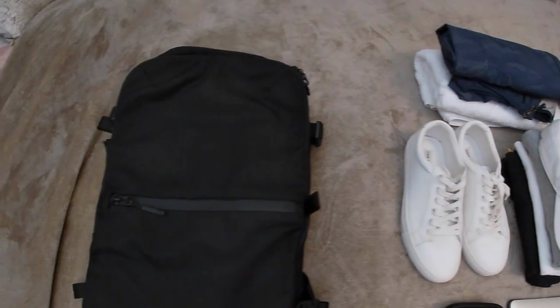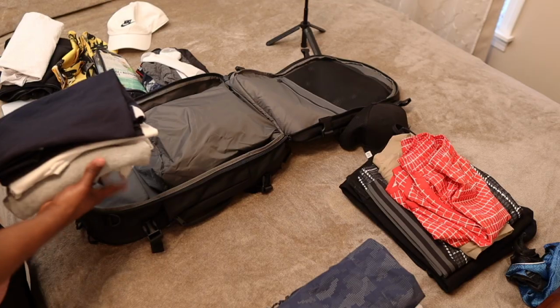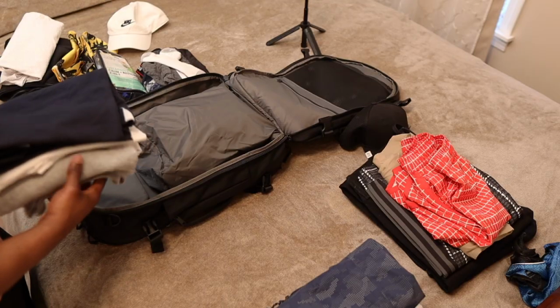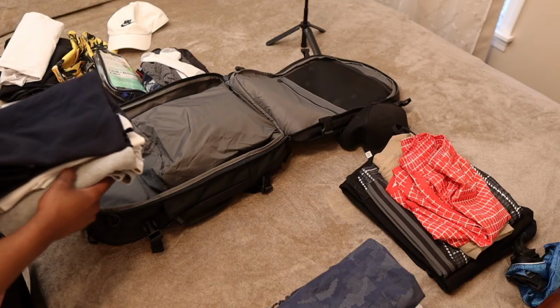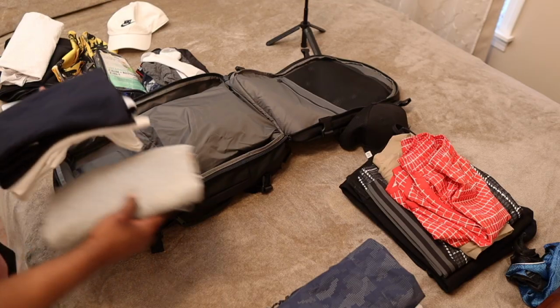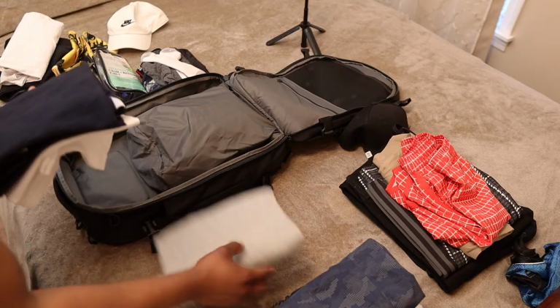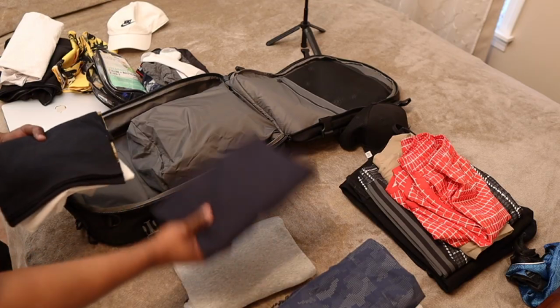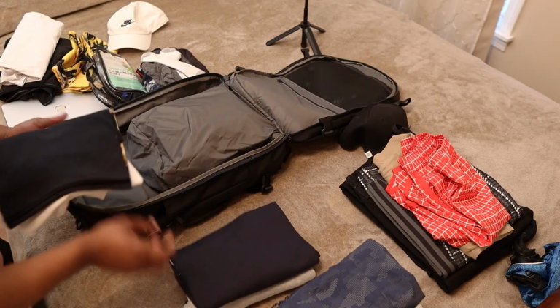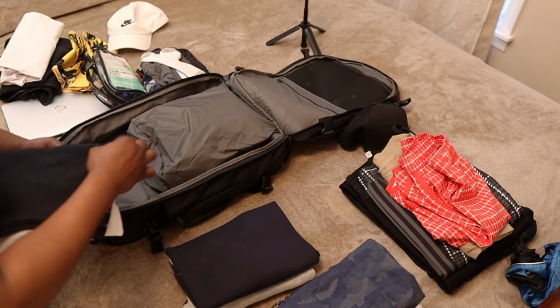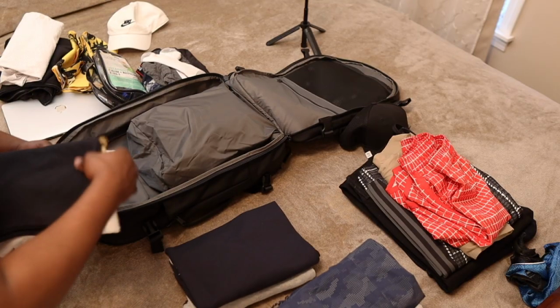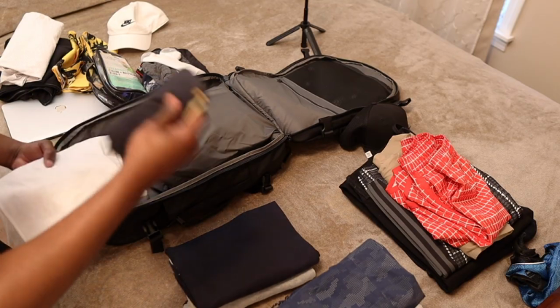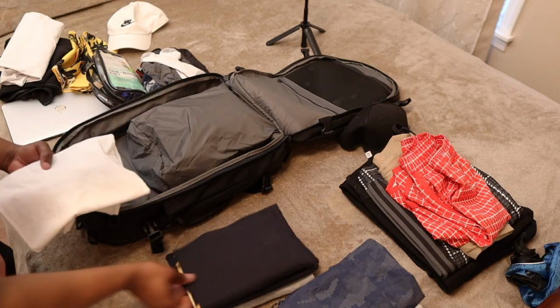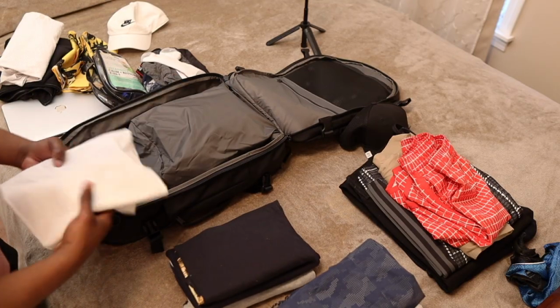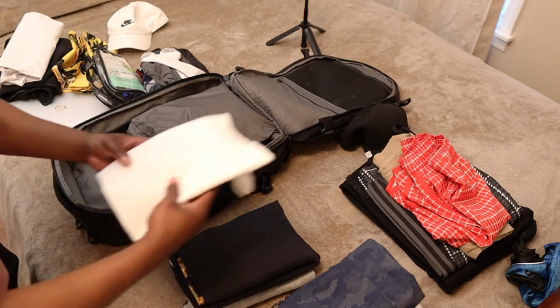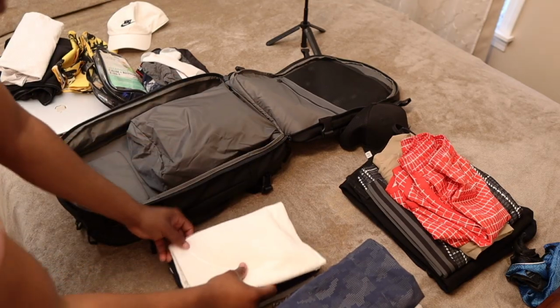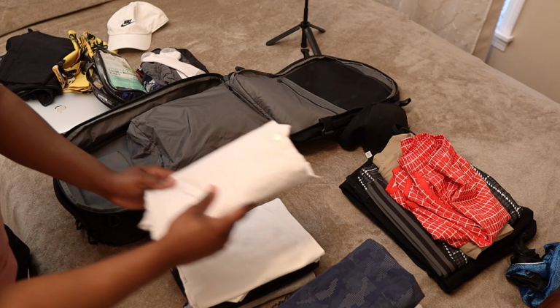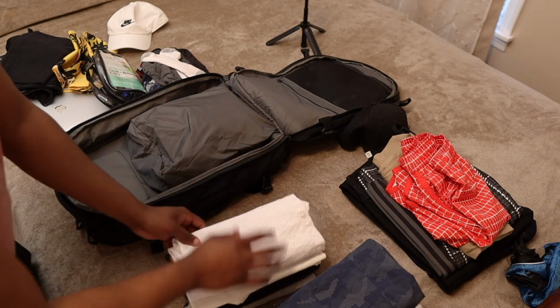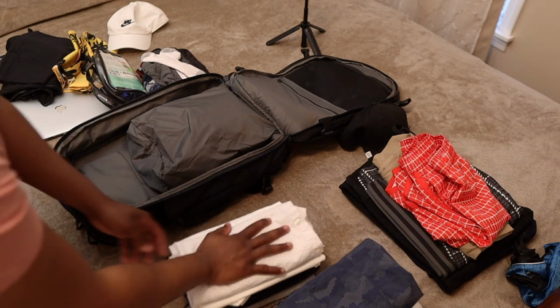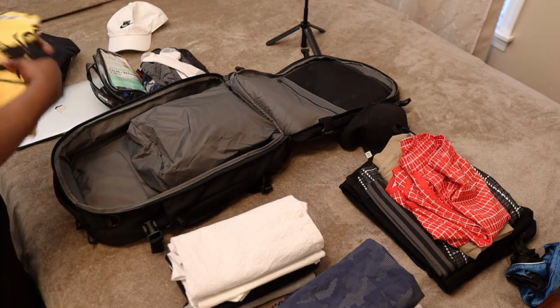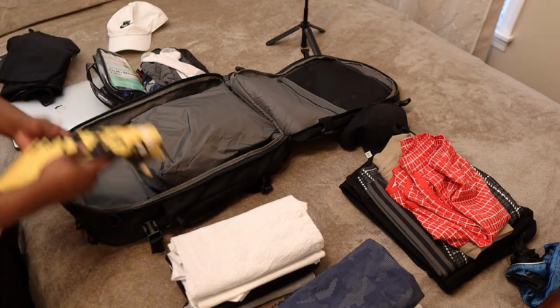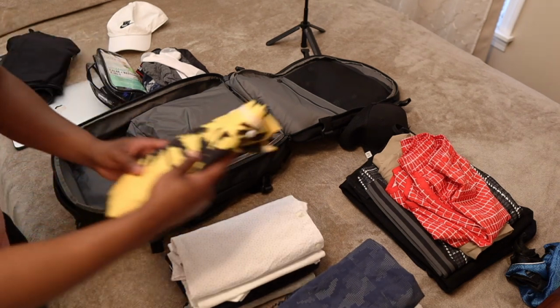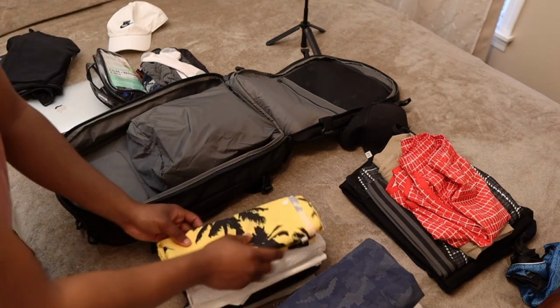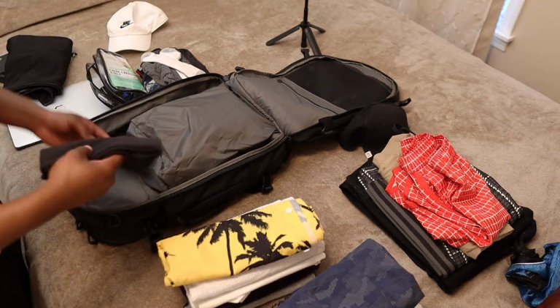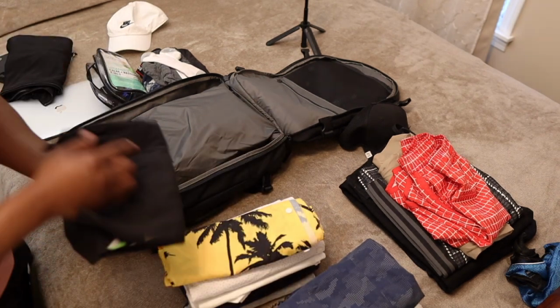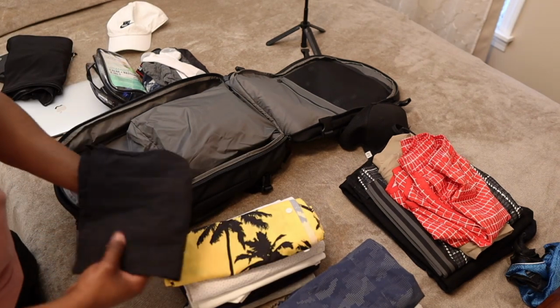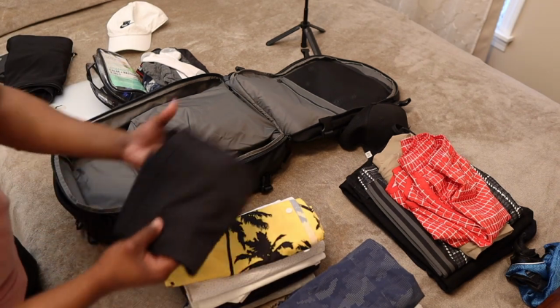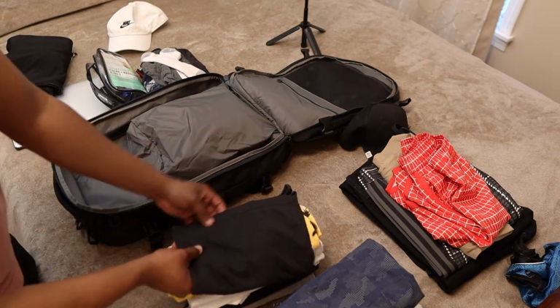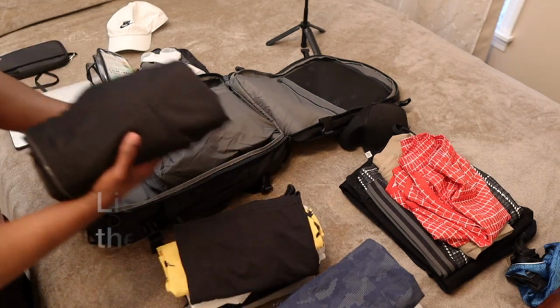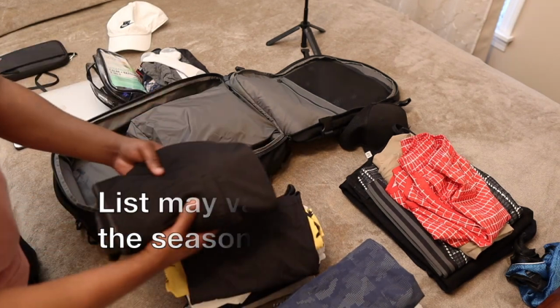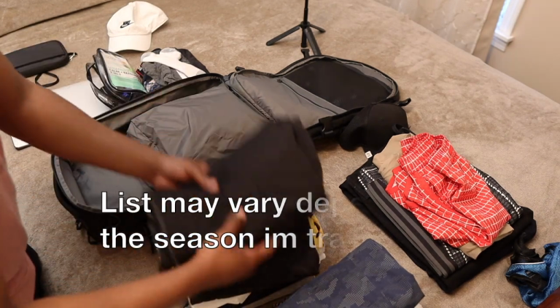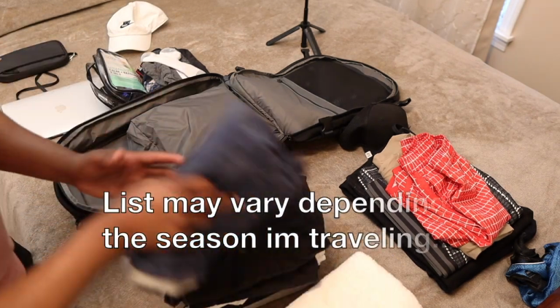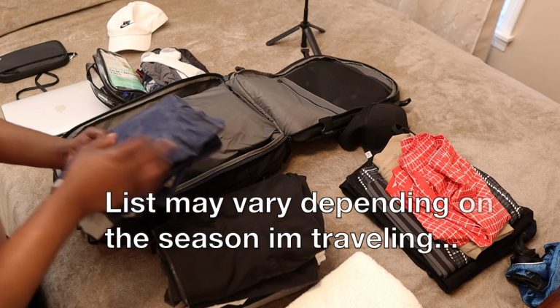I put all my tops together. As you can see, I have four t-shirts, two button-up shirts, an extra tank top, a light jacket, and a rain jacket.